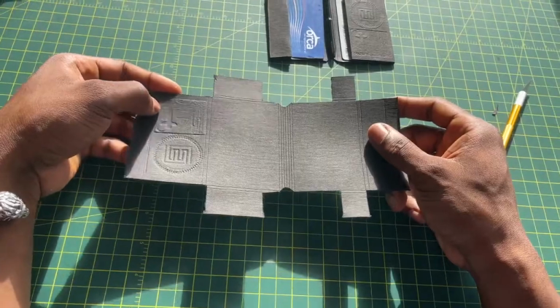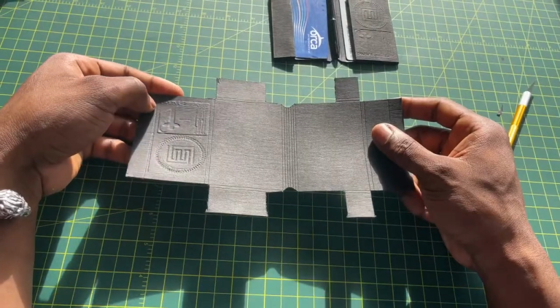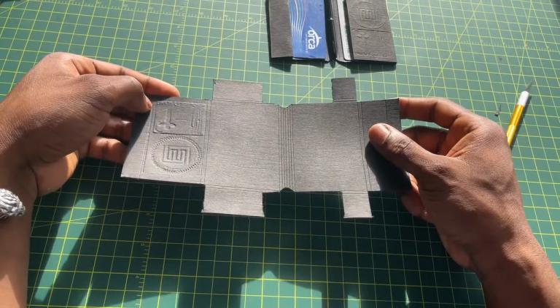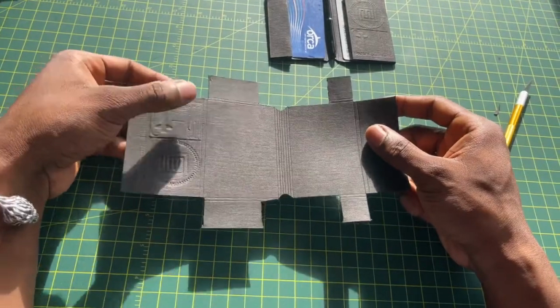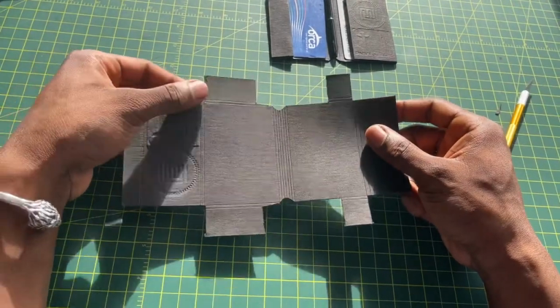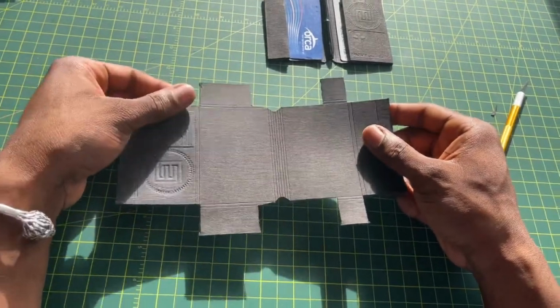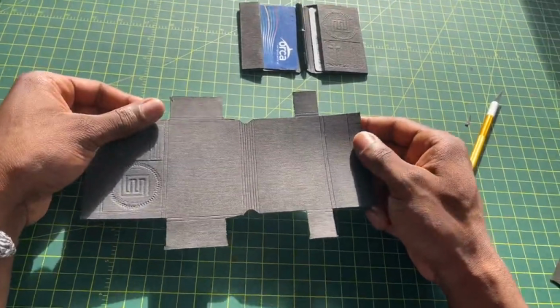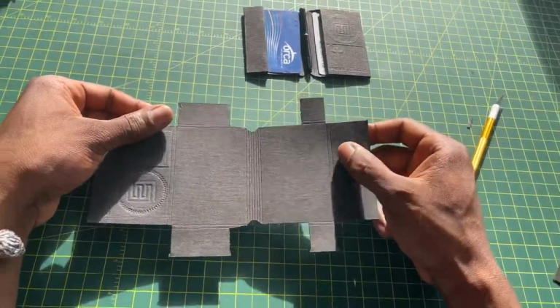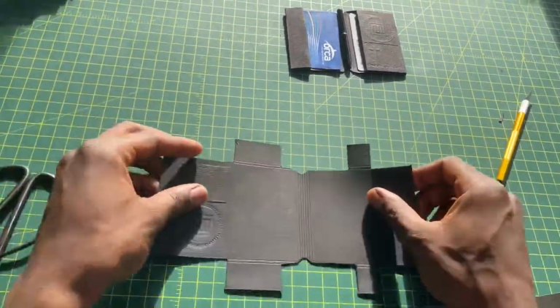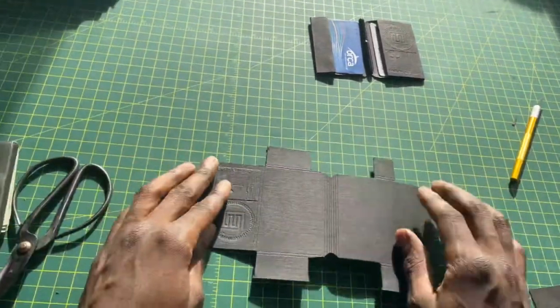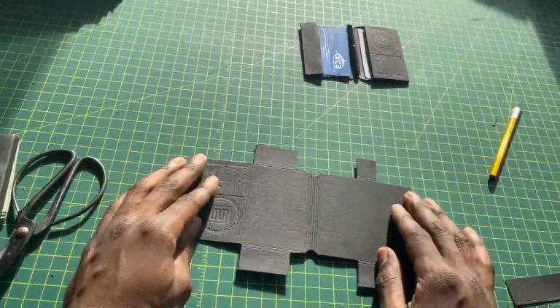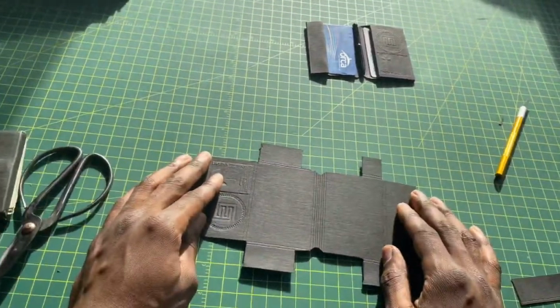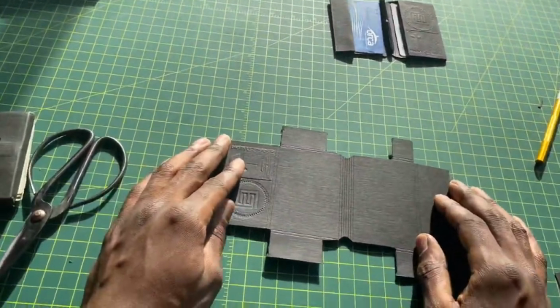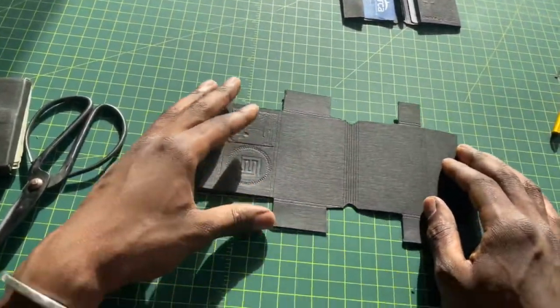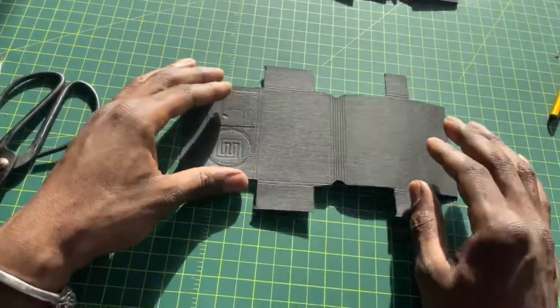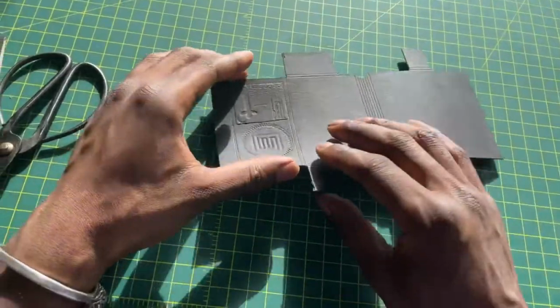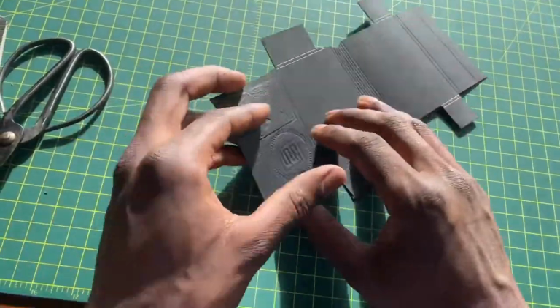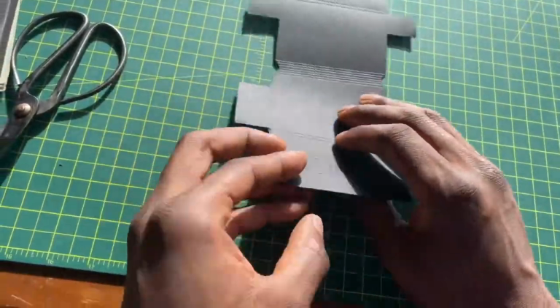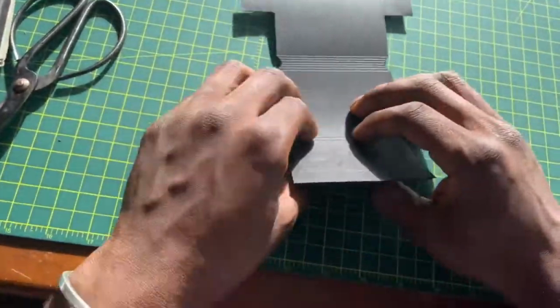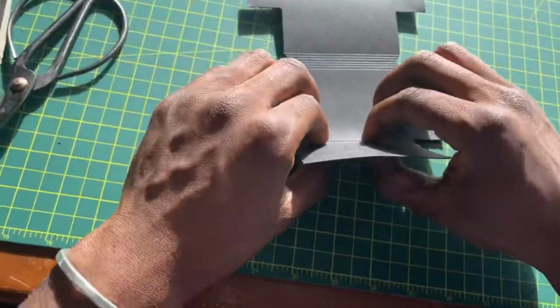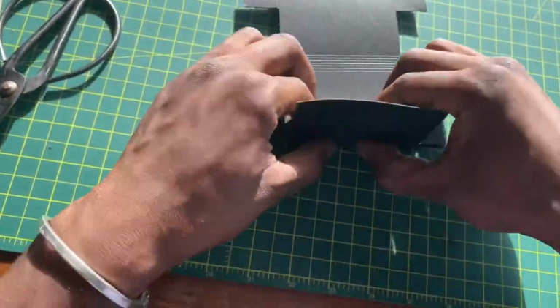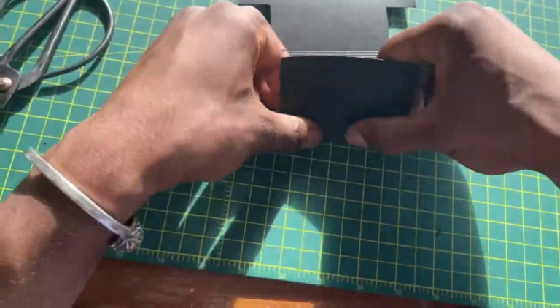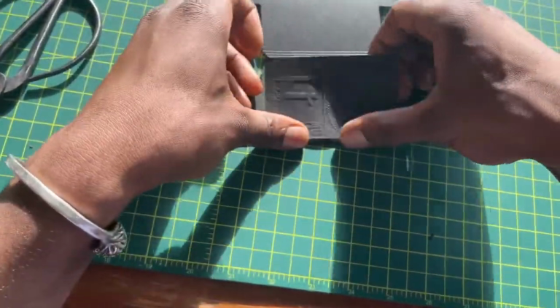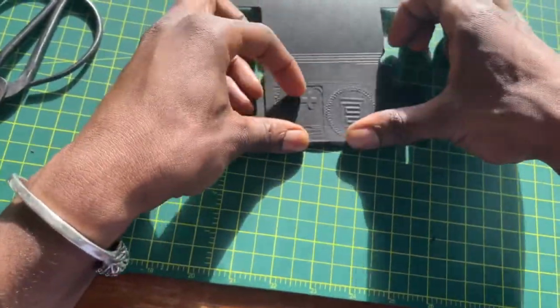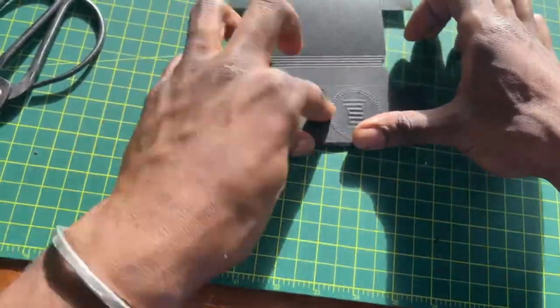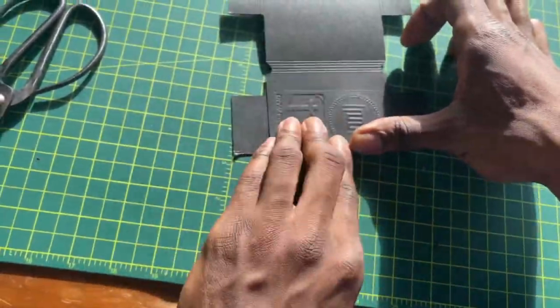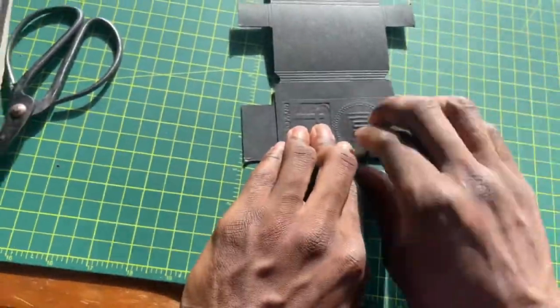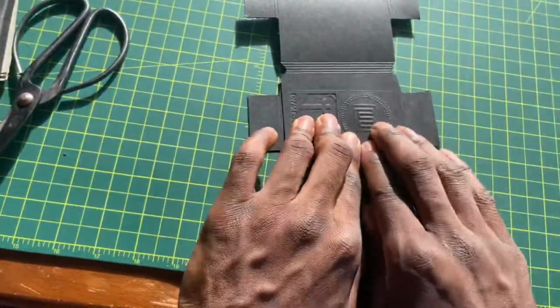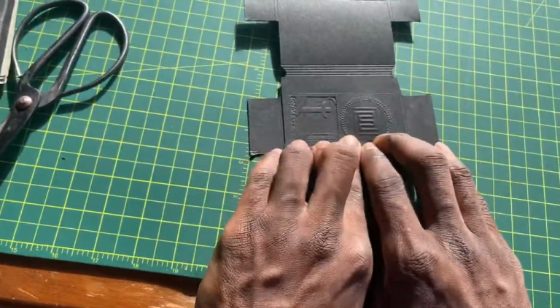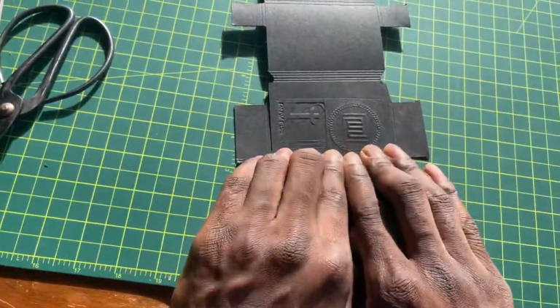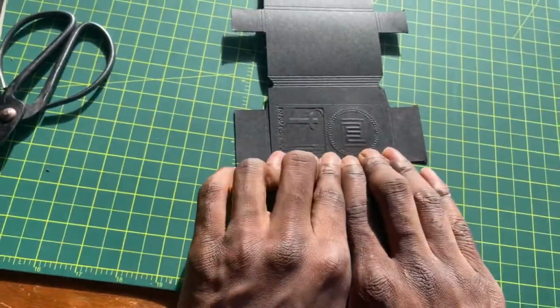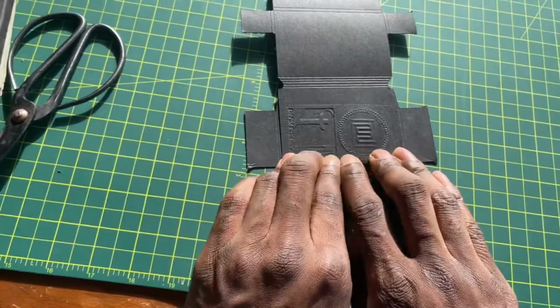That's what you should be left with — it's this. Now we'll fold along all these creases.